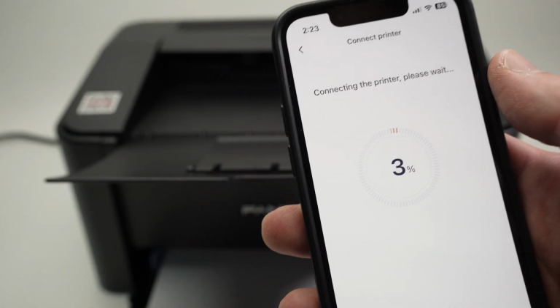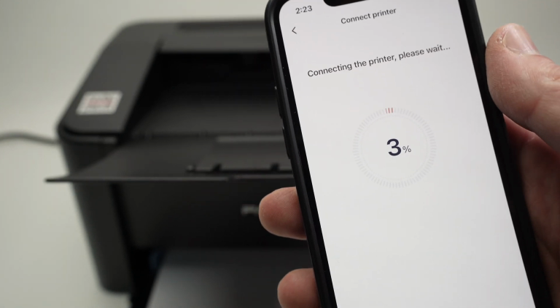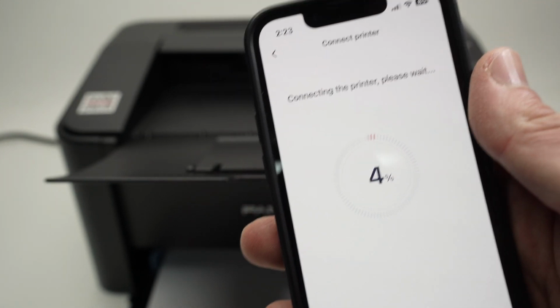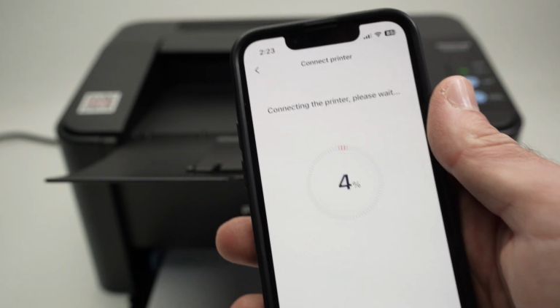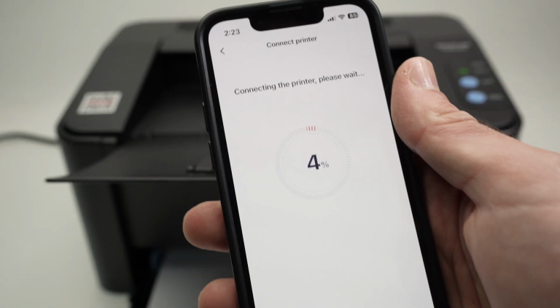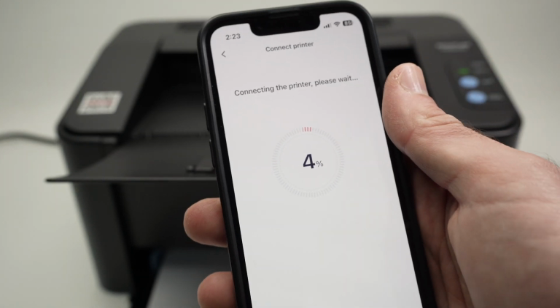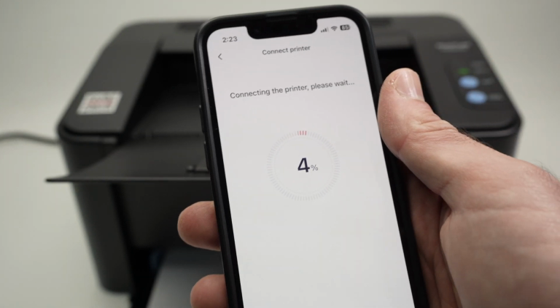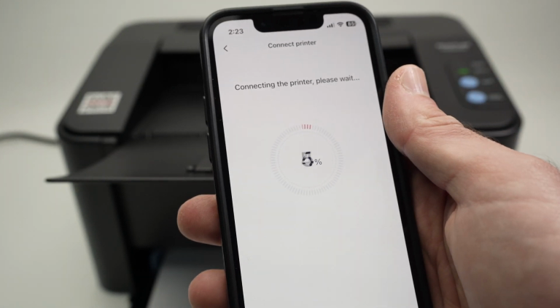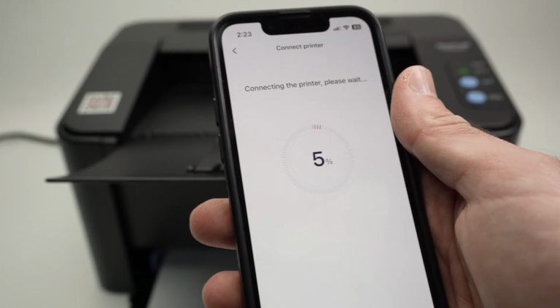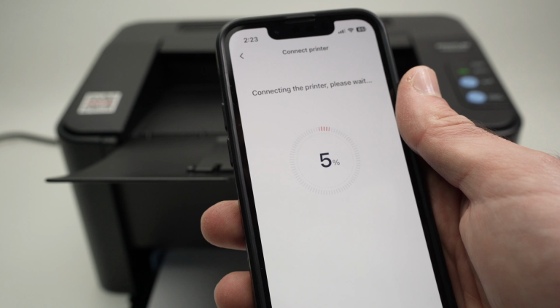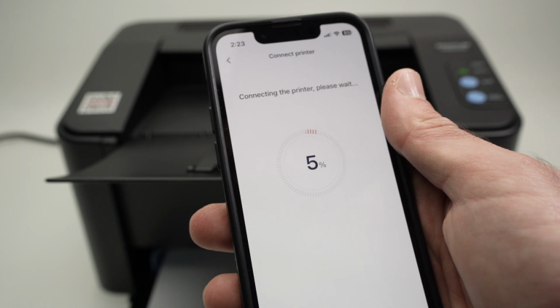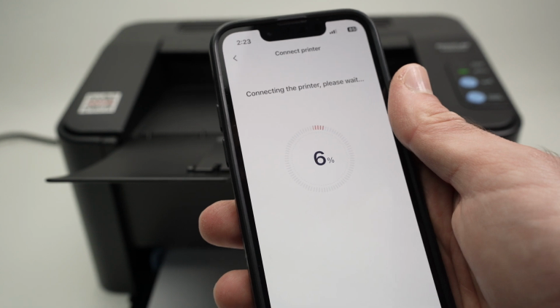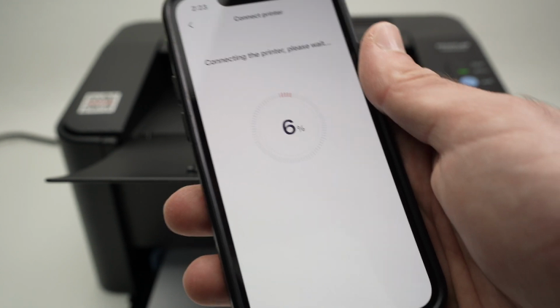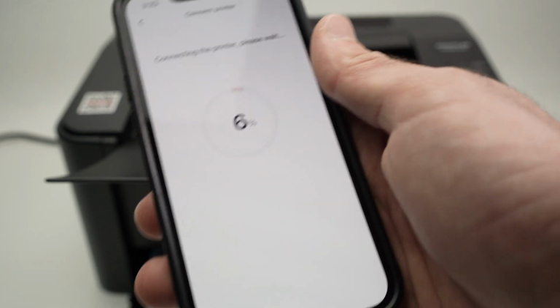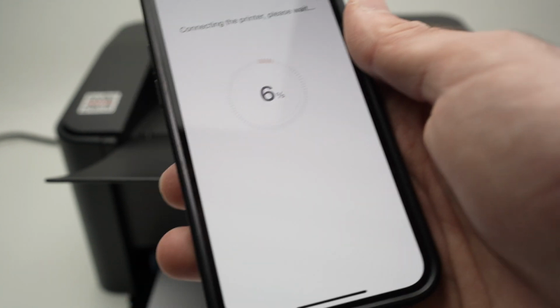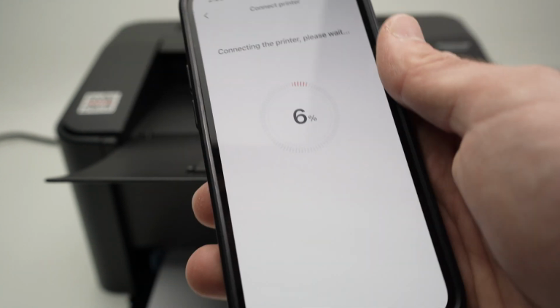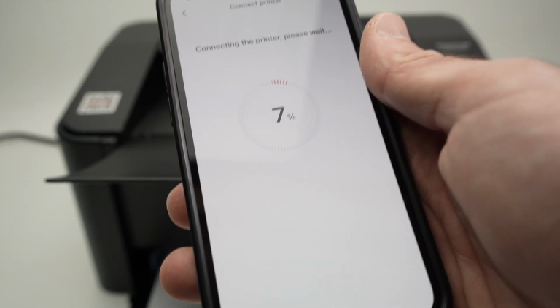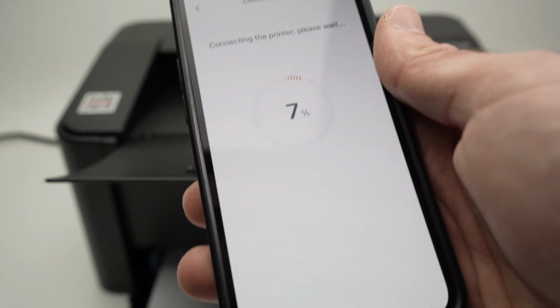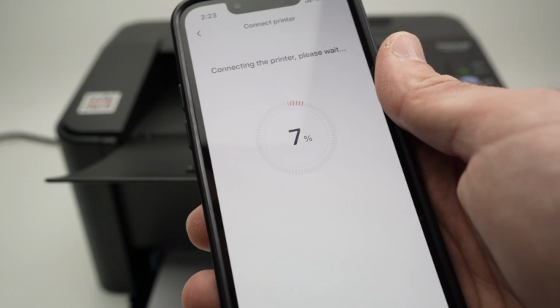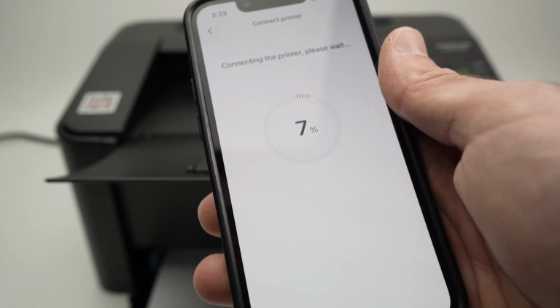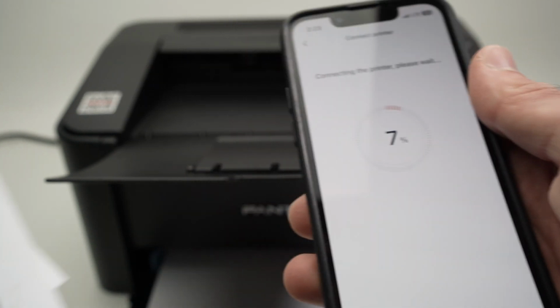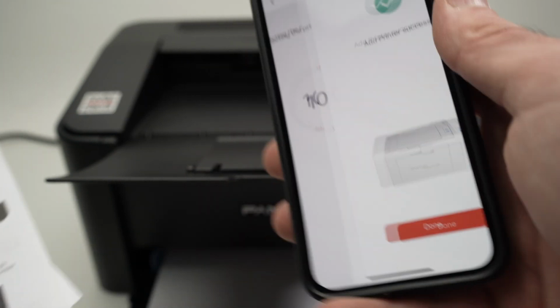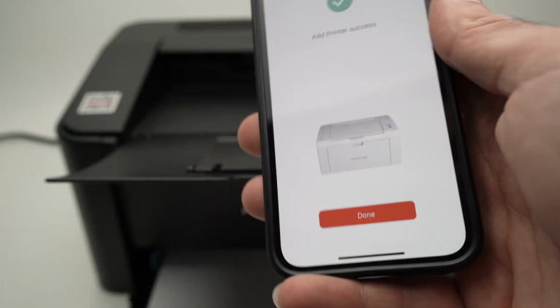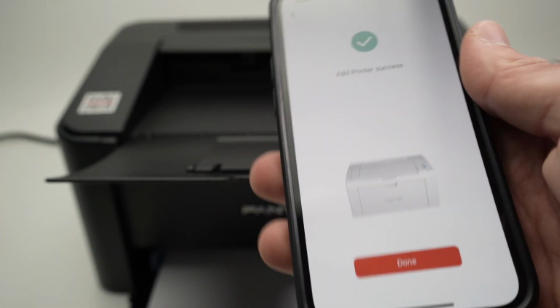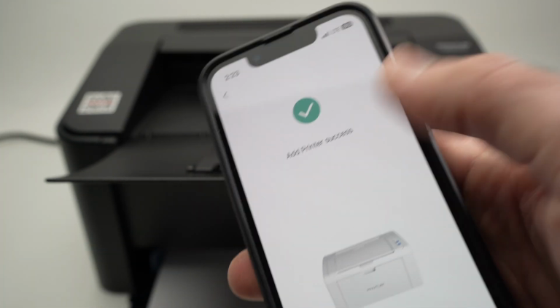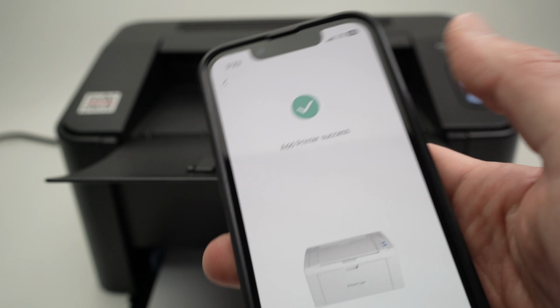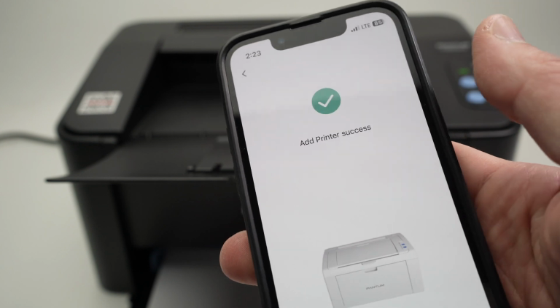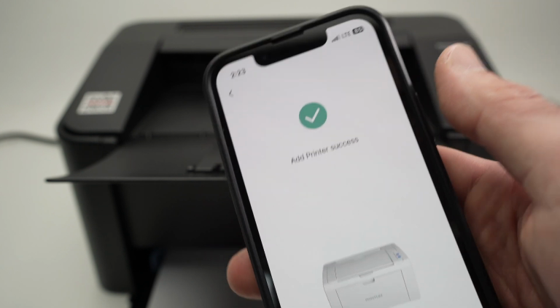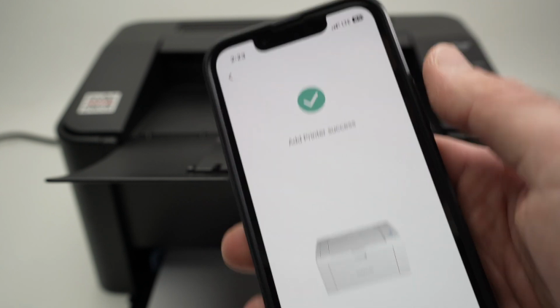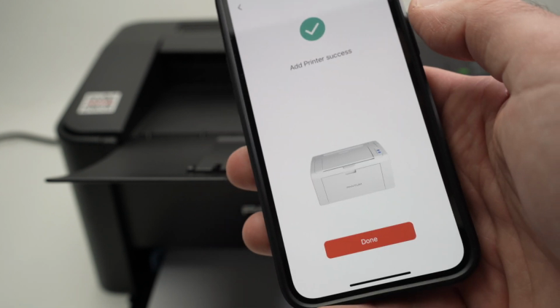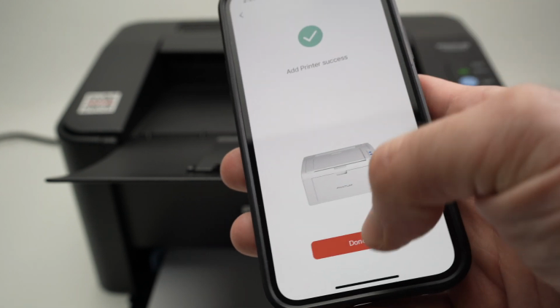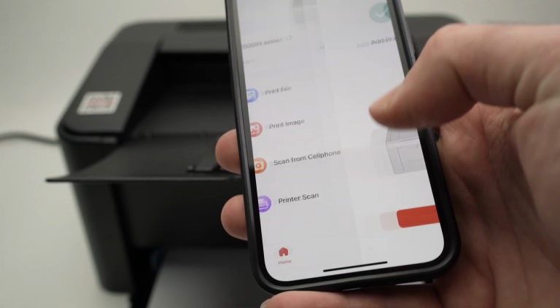Press Join and wait. And it even connected in the meanwhile — press Done.